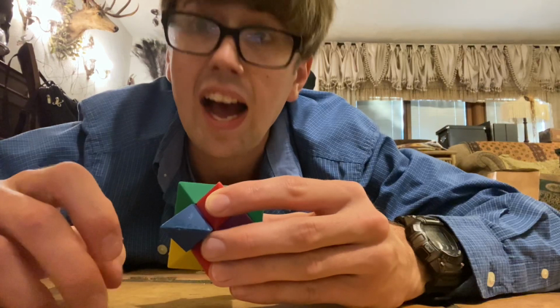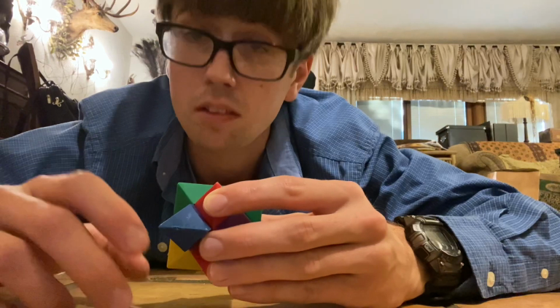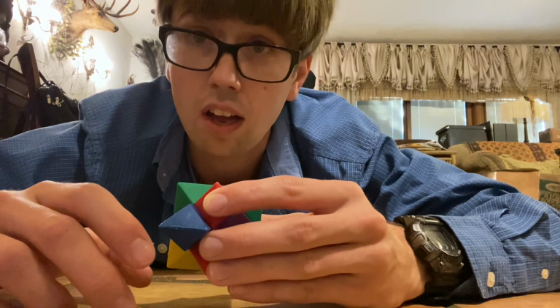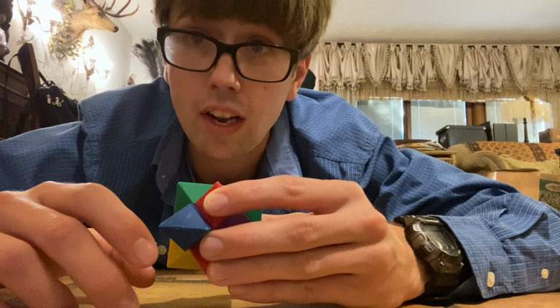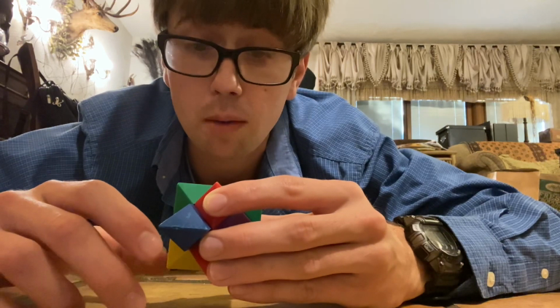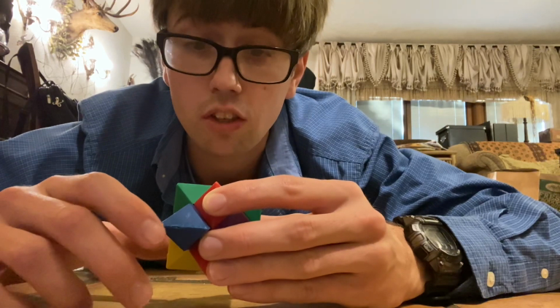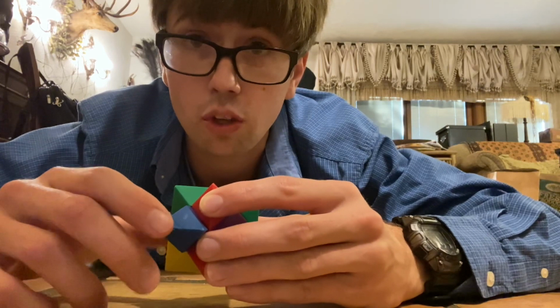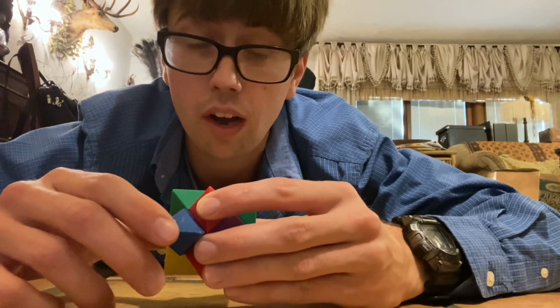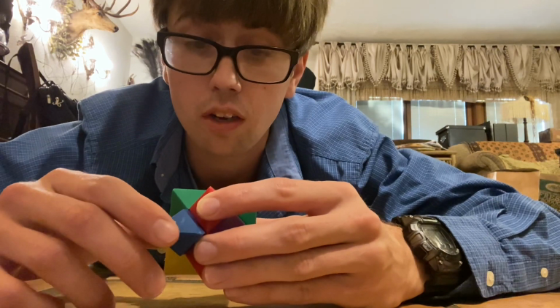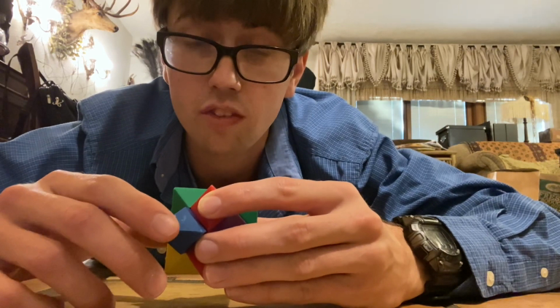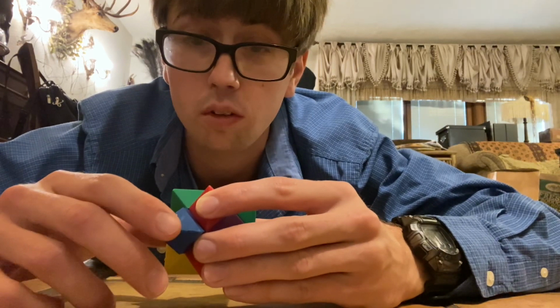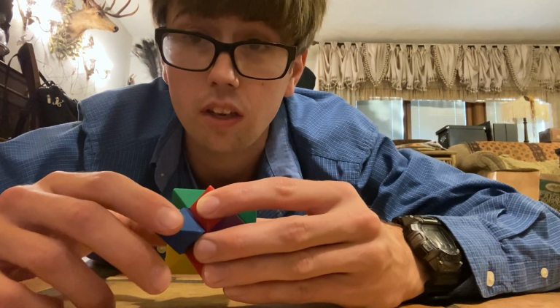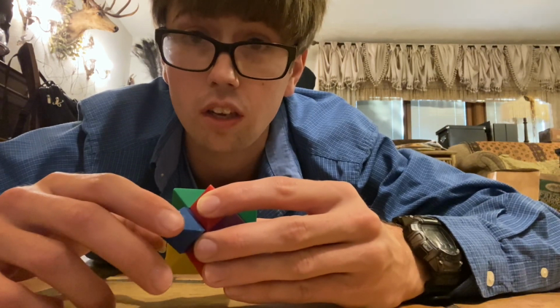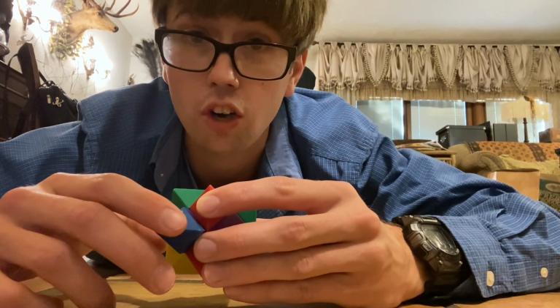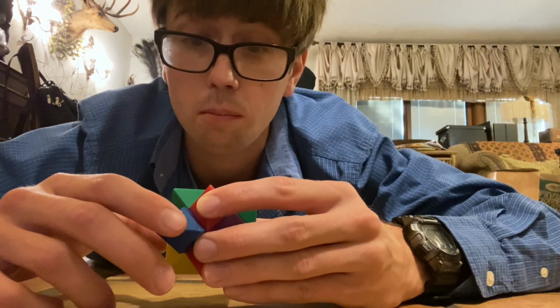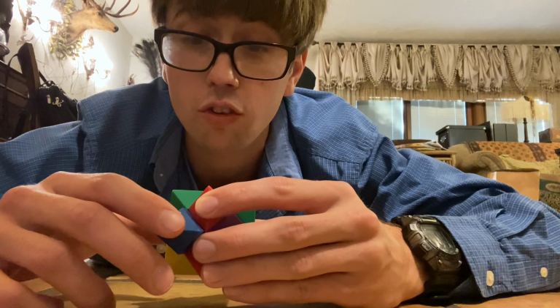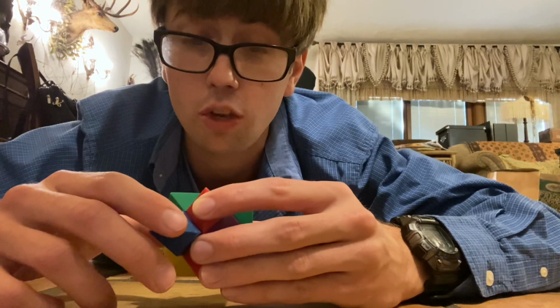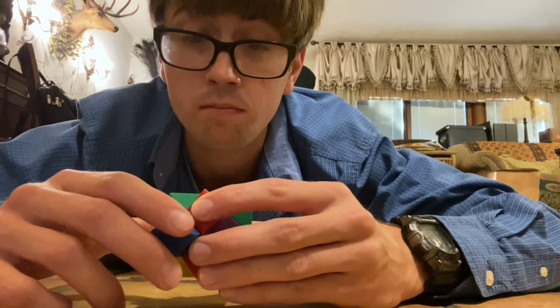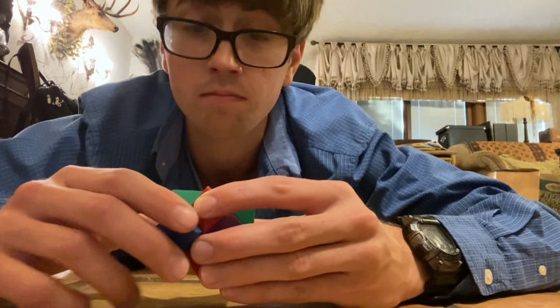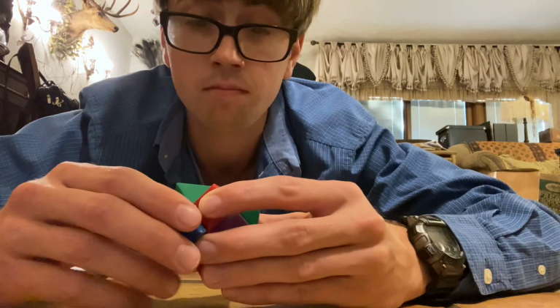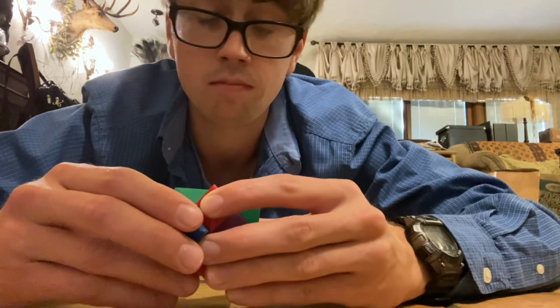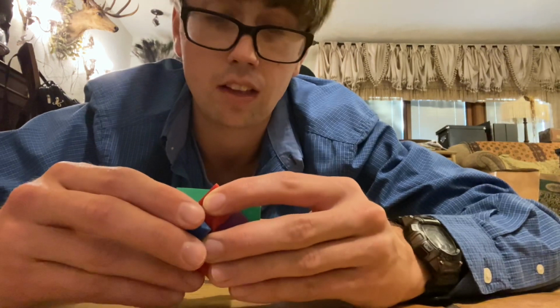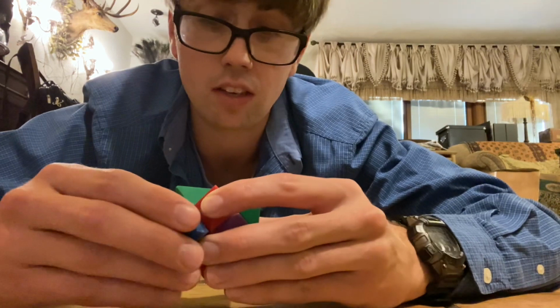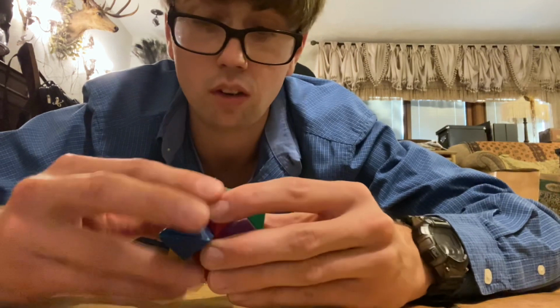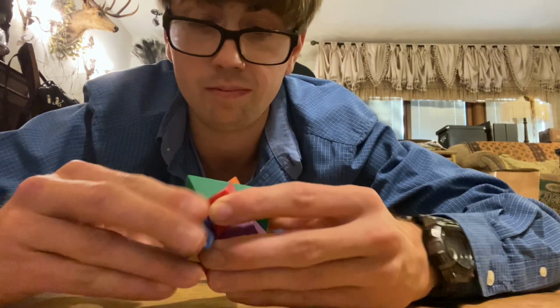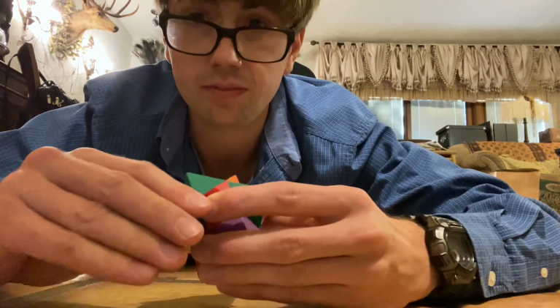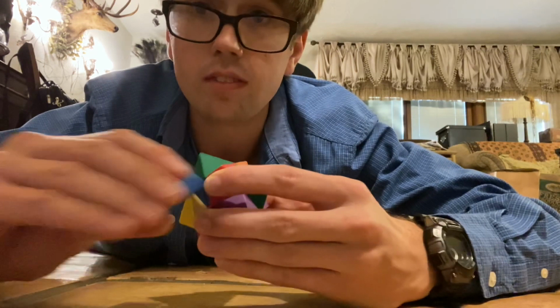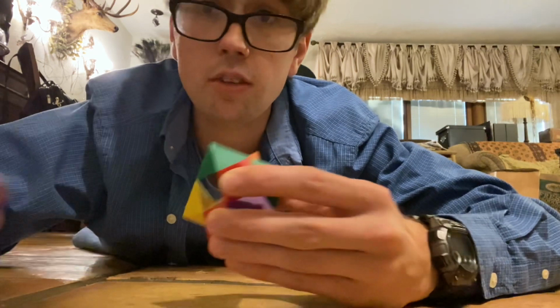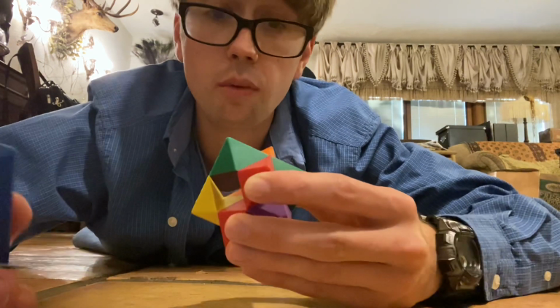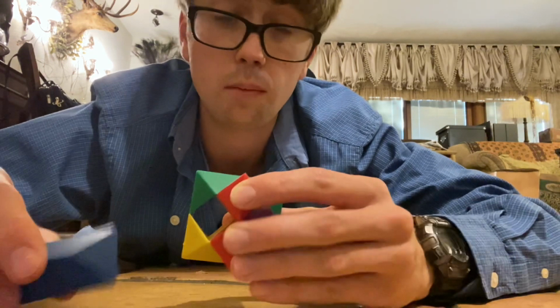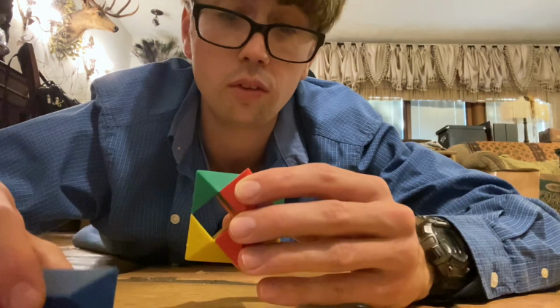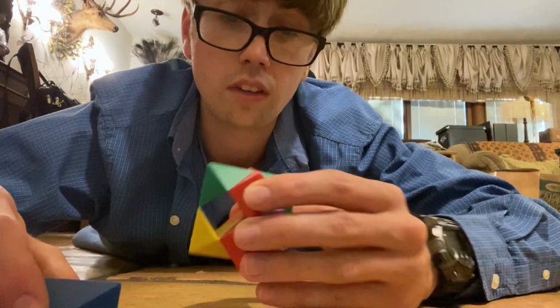Hi! Today I'm going to be showing you how to reassemble a star puzzle cube. I'm going to start out by taking blue out.